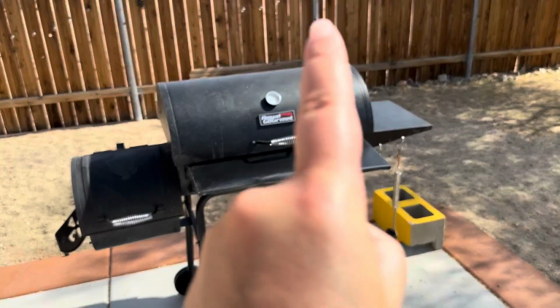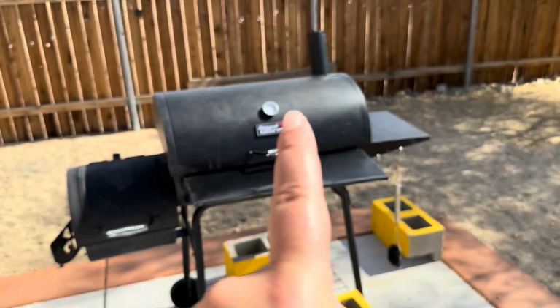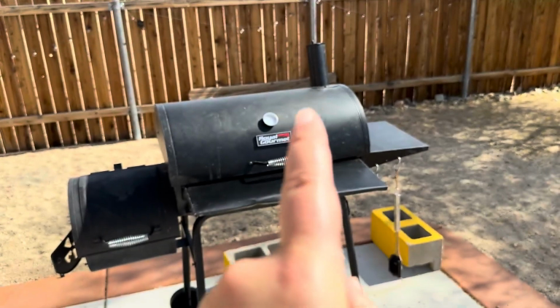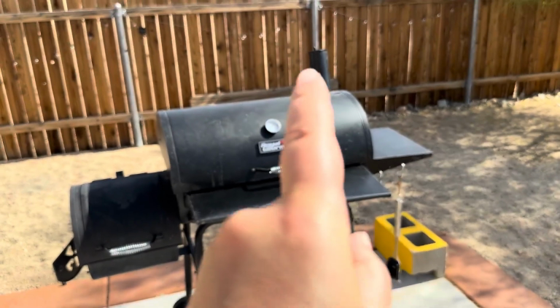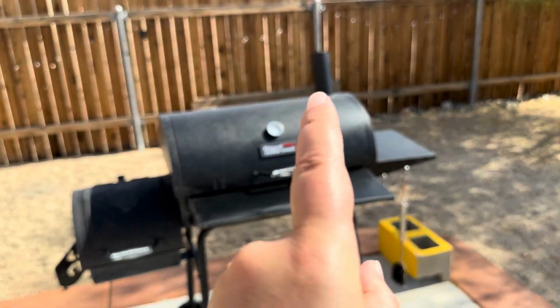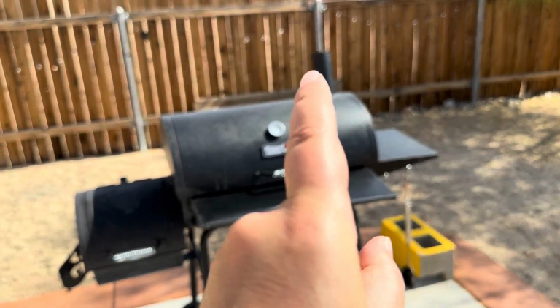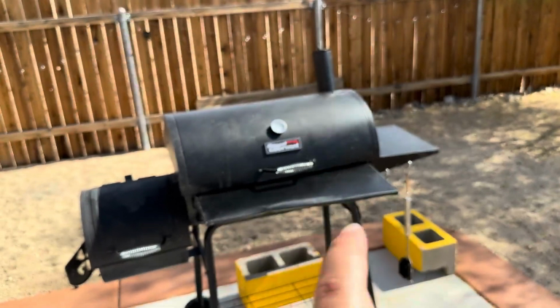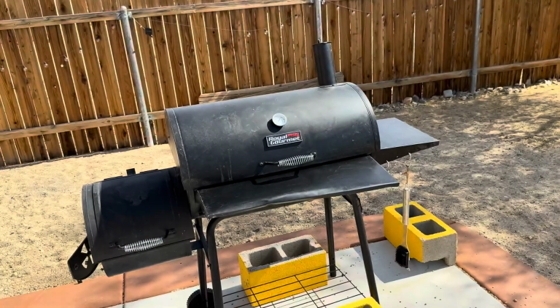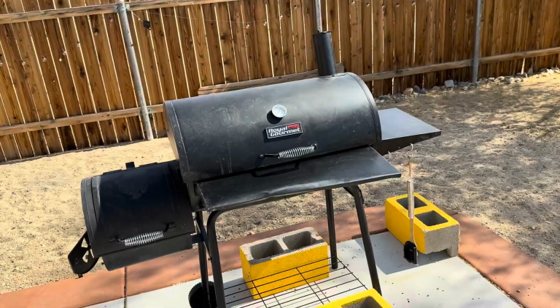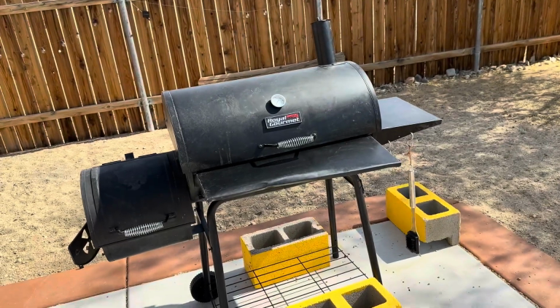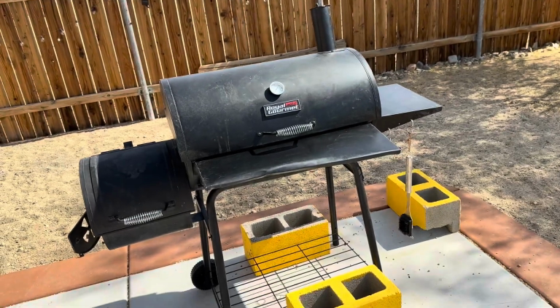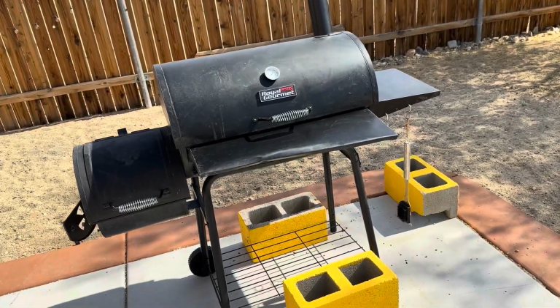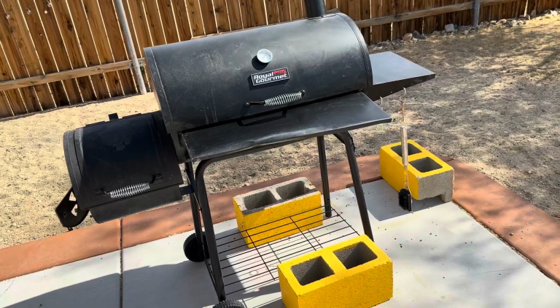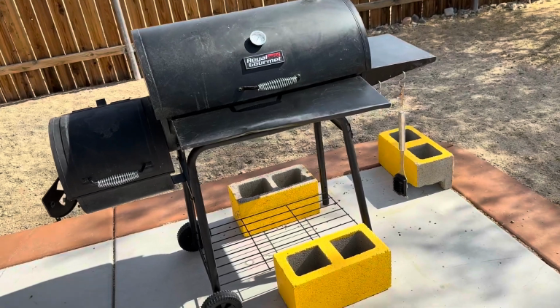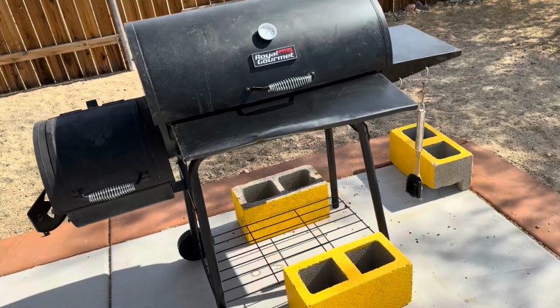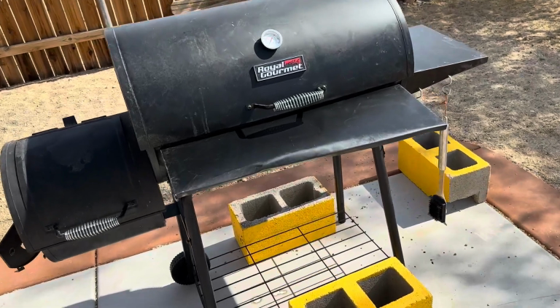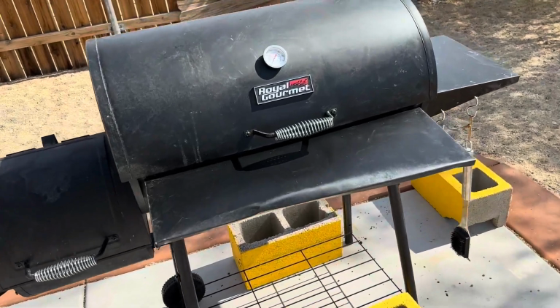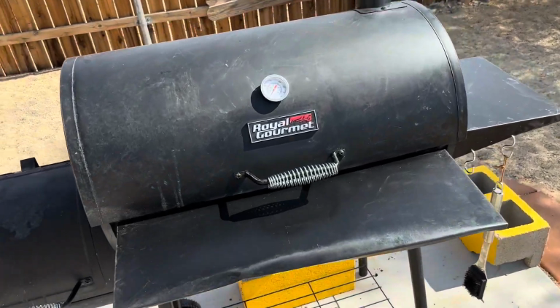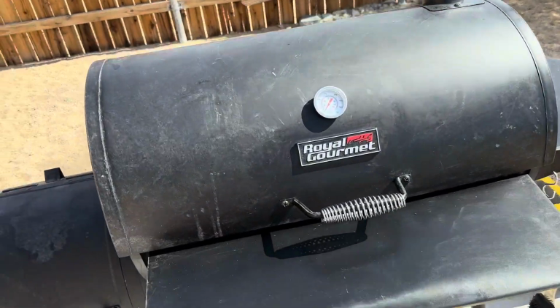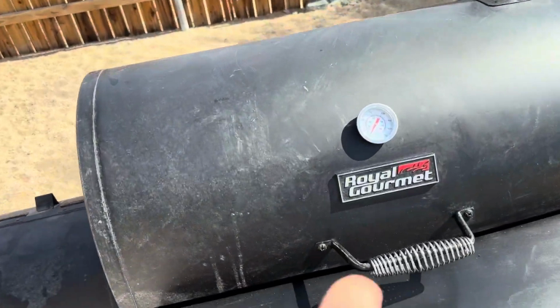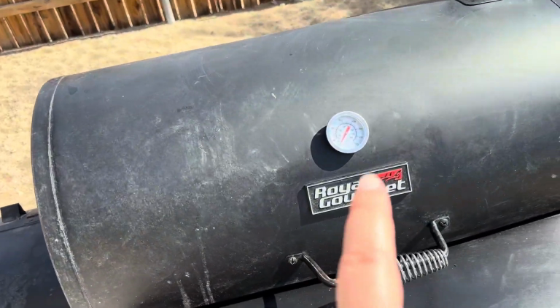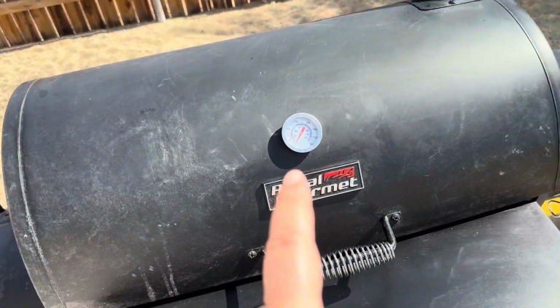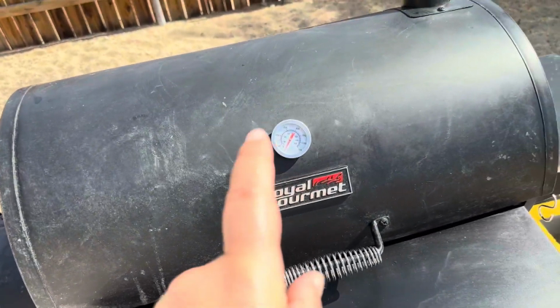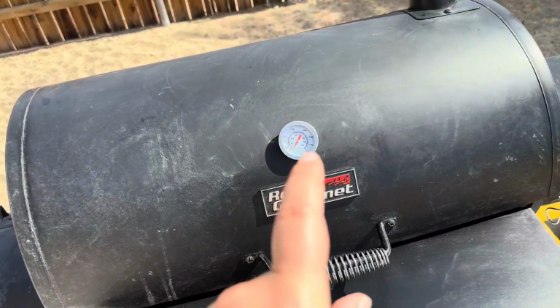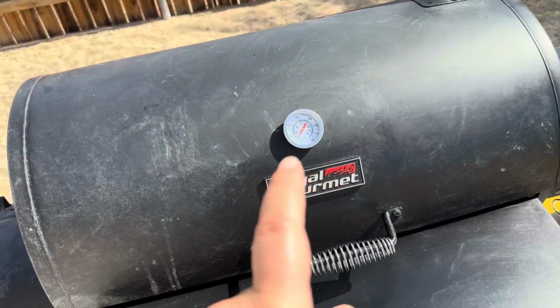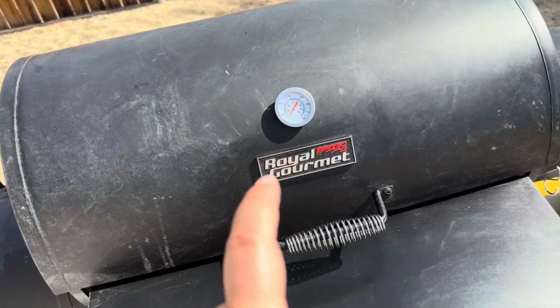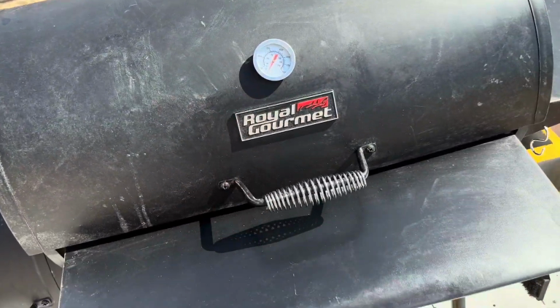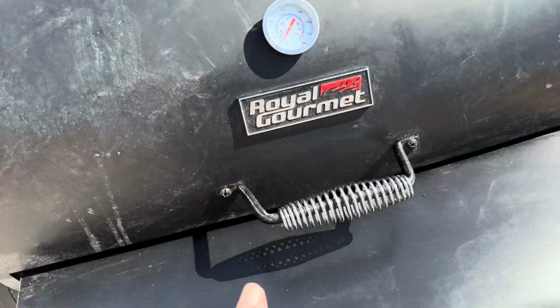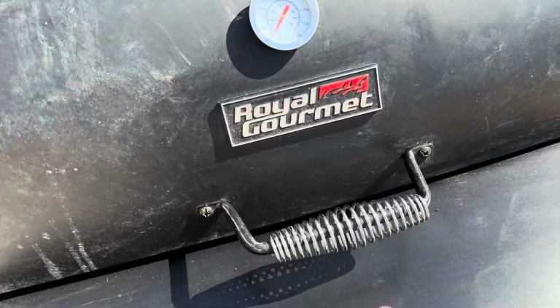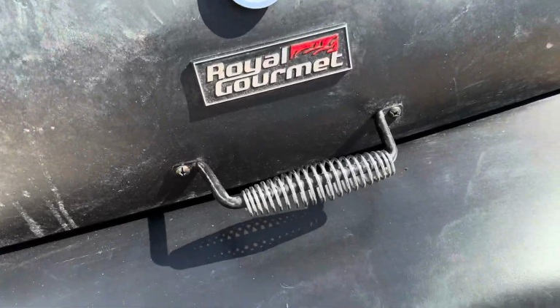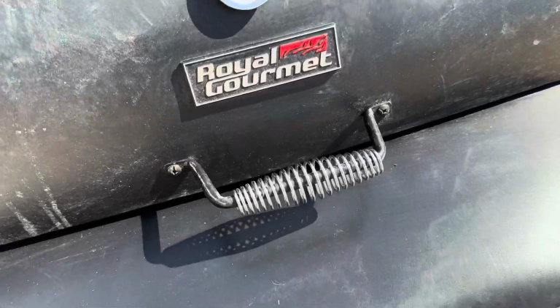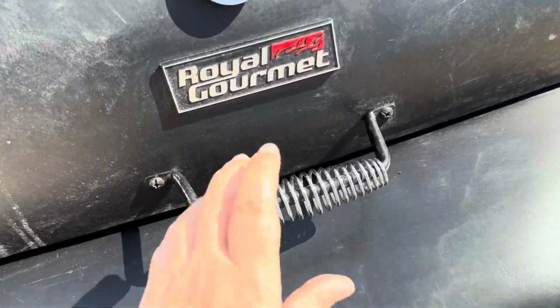You can see there is the little chimney there for the smoke to come out. This is a wonderful barbecue. It does have a temperature gauge here in the front and a really nice handle.